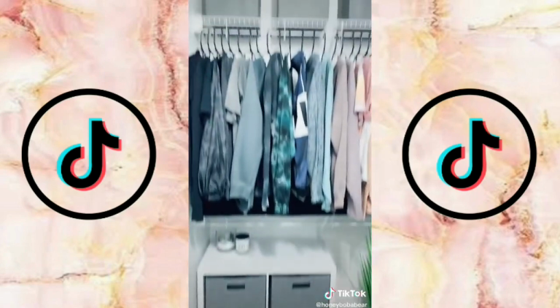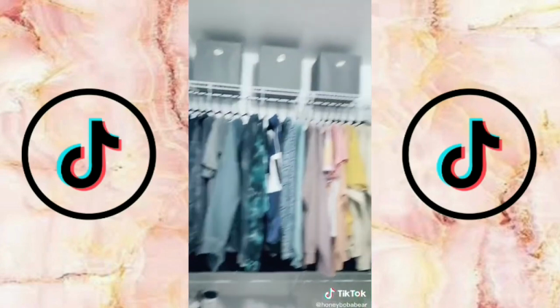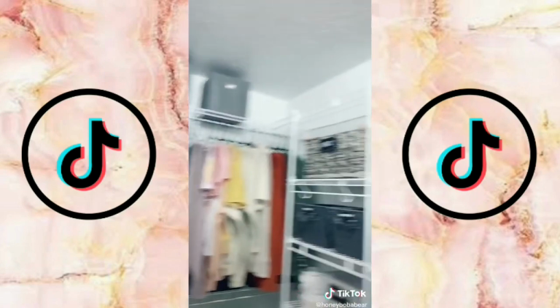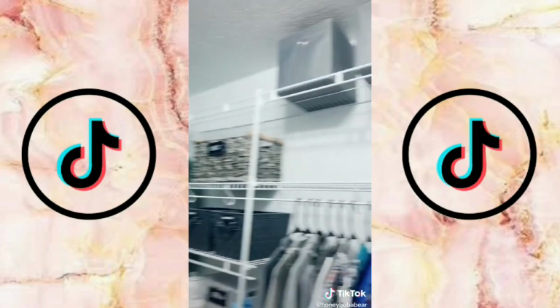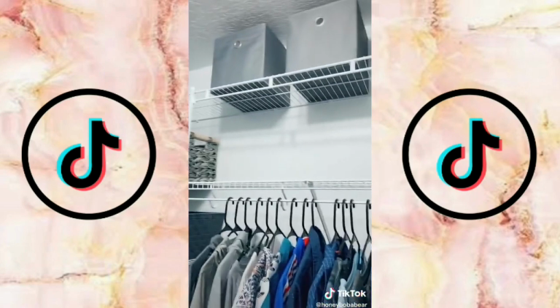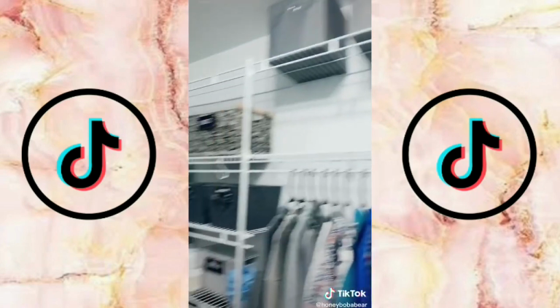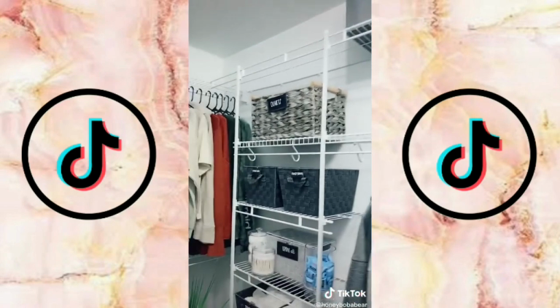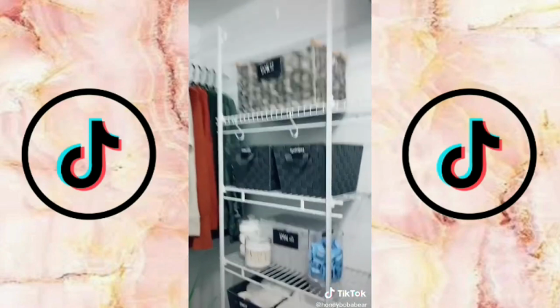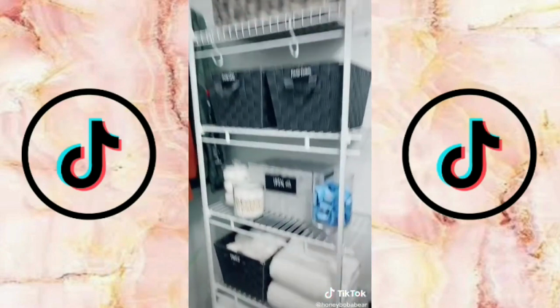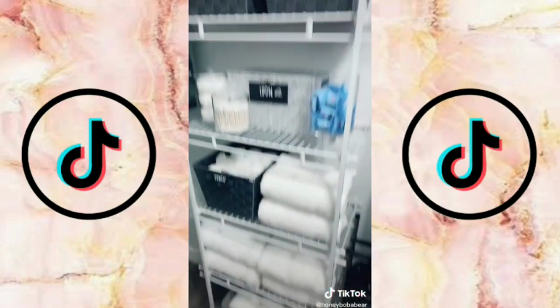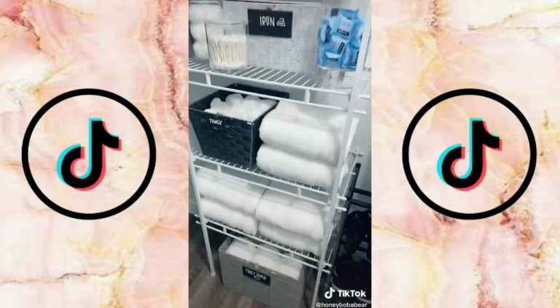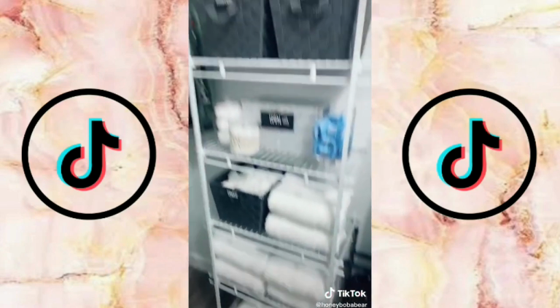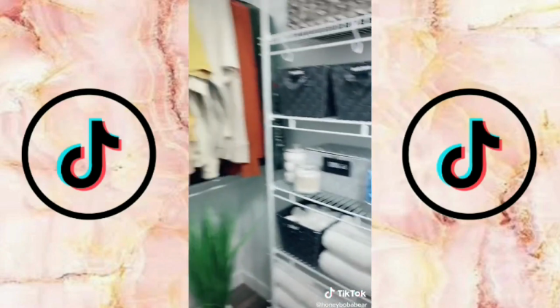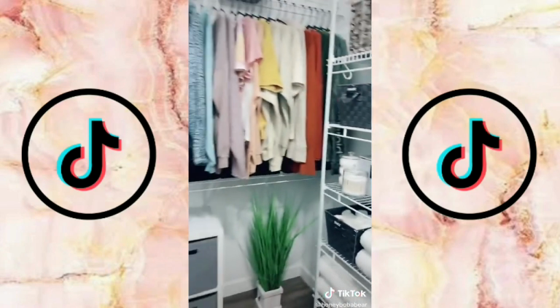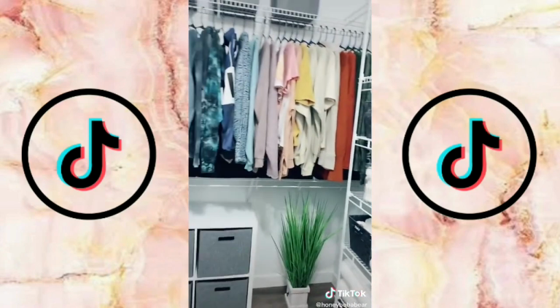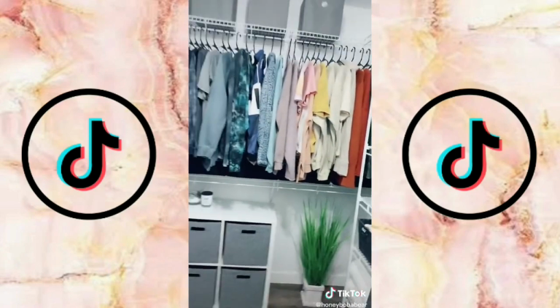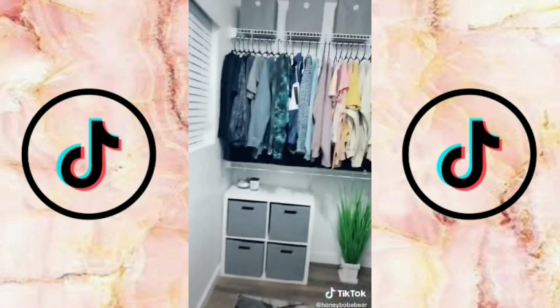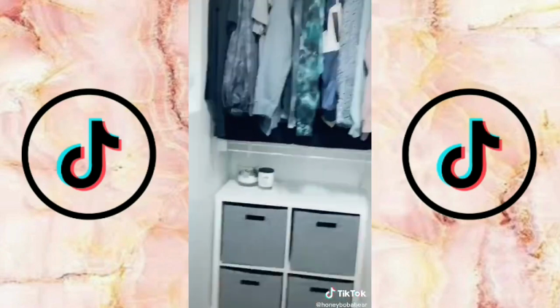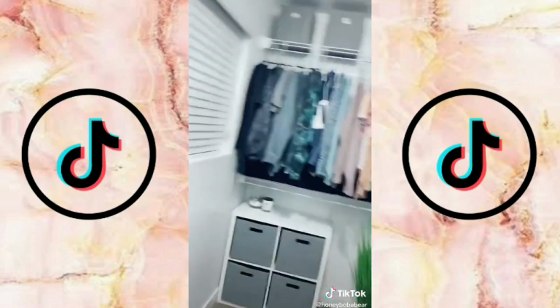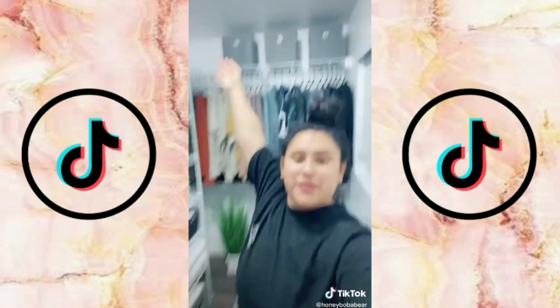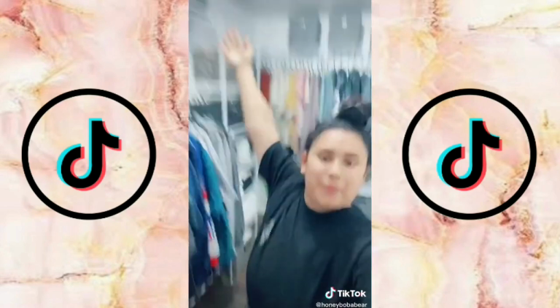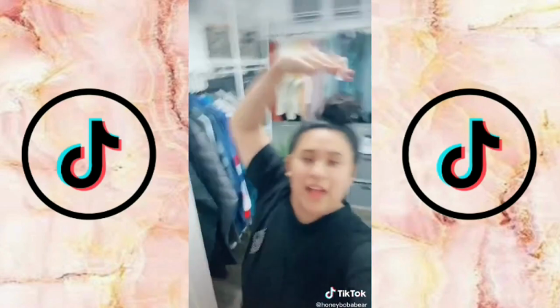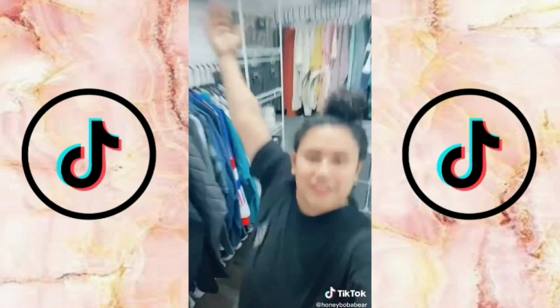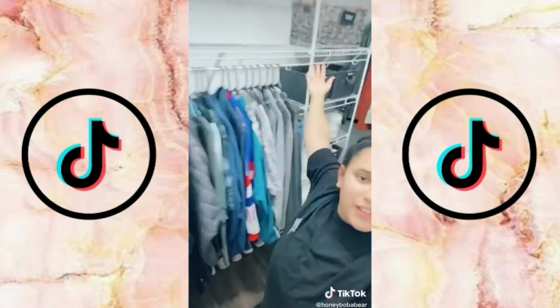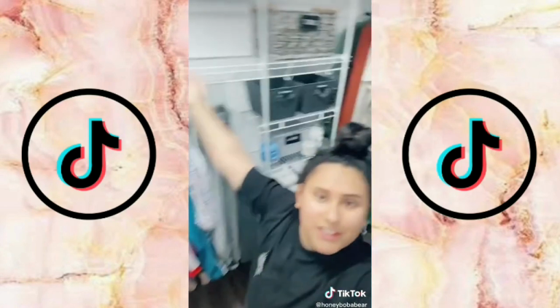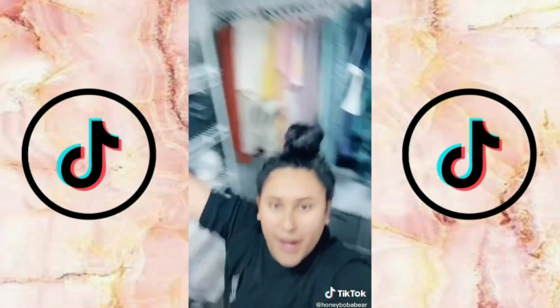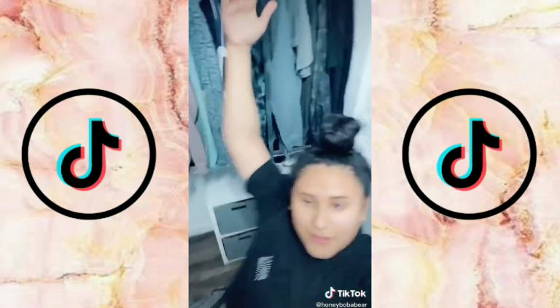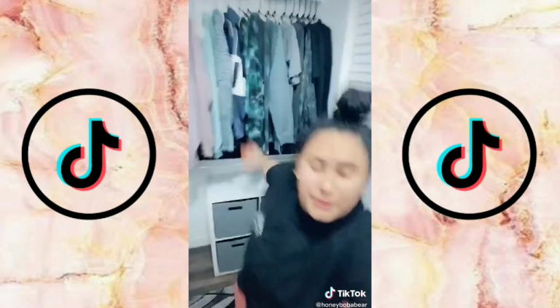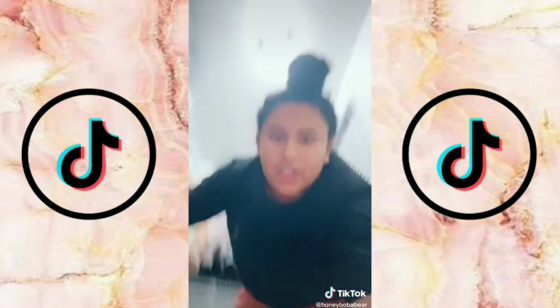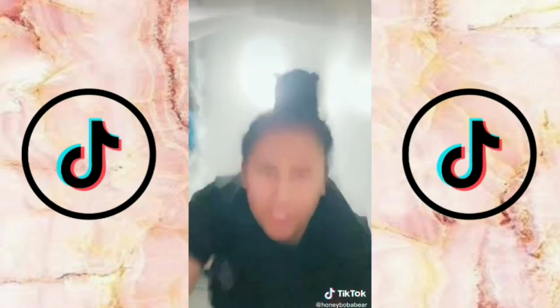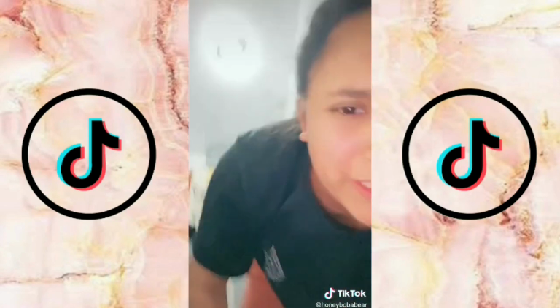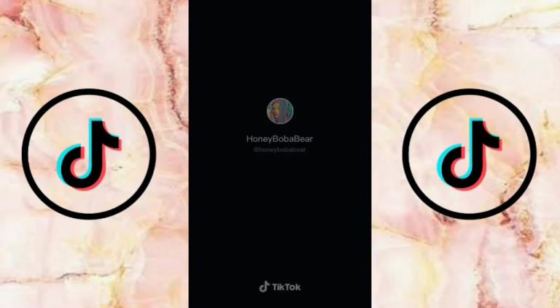If you guys want to see what's in my bins and how I organize them, I'm uploading a full closet tour to my YouTube channel this week — make sure you subscribe, we're trying to hit 50K! This is my closet, it's so great, I love it — I might sleep in here tonight. I just need like a carpet.